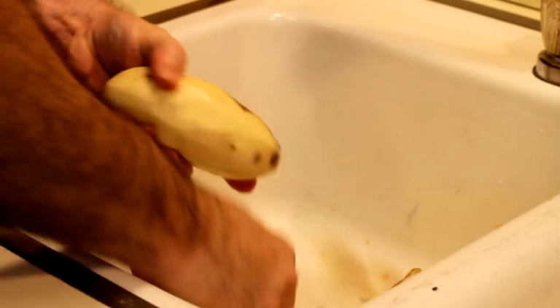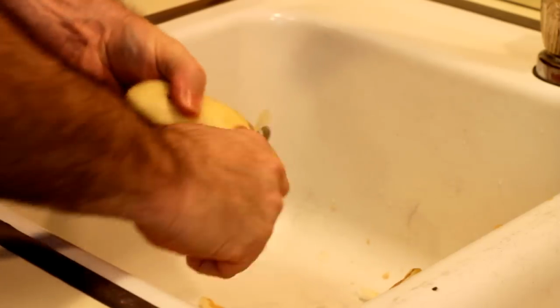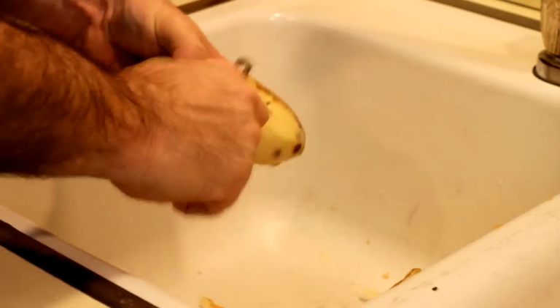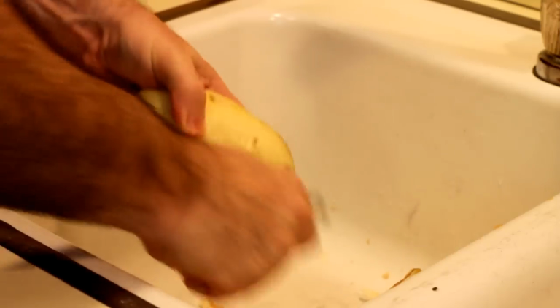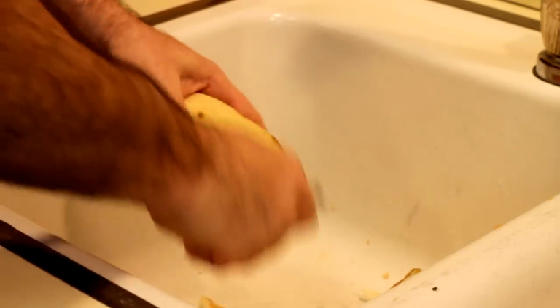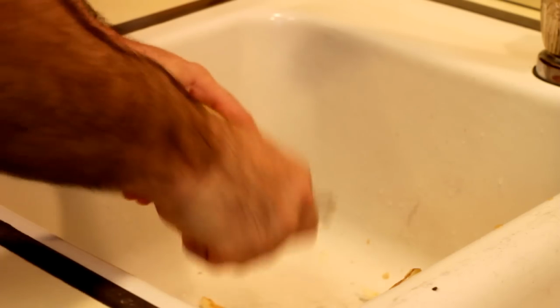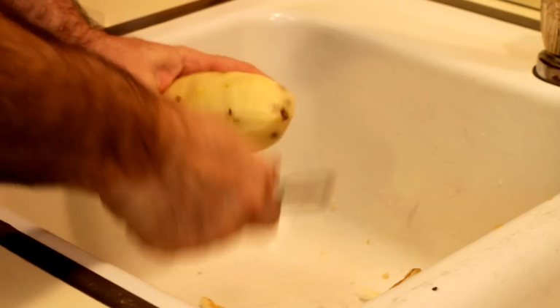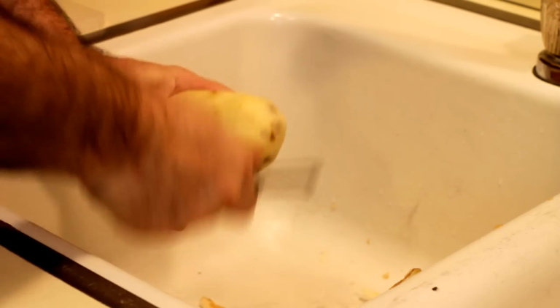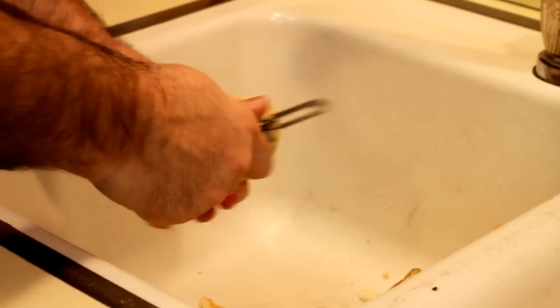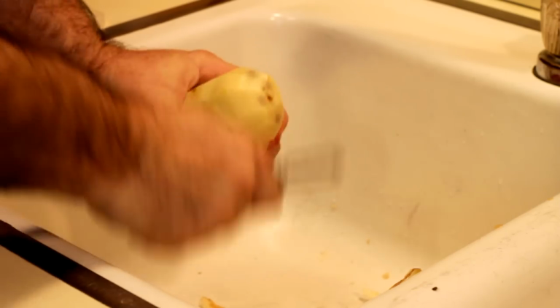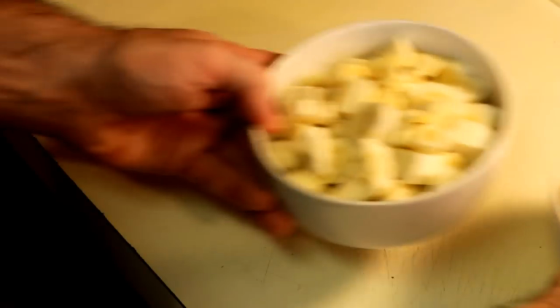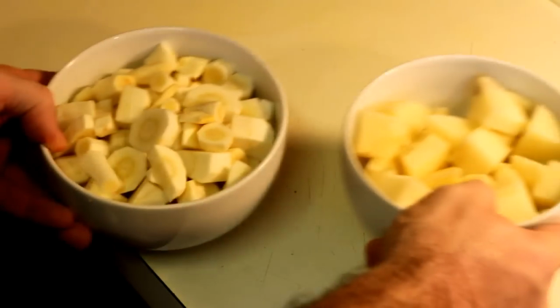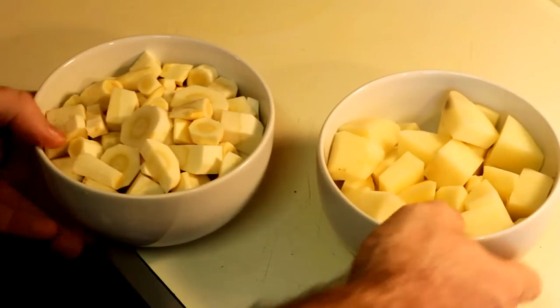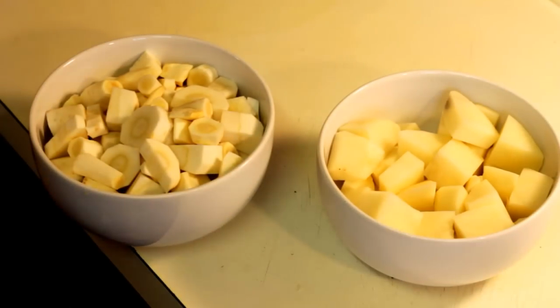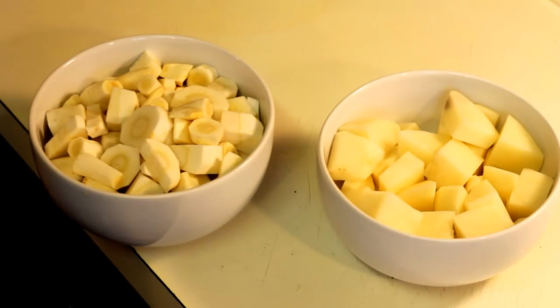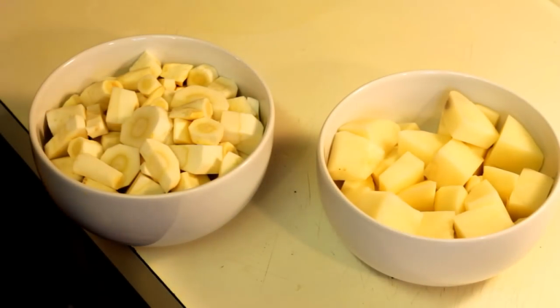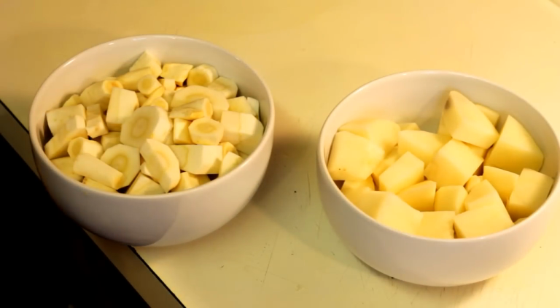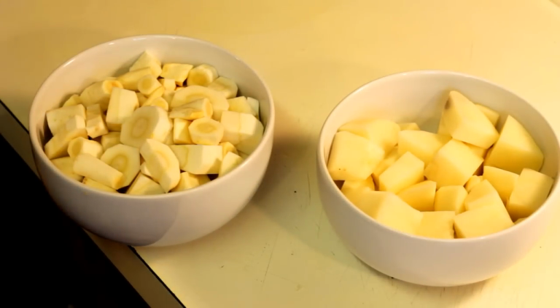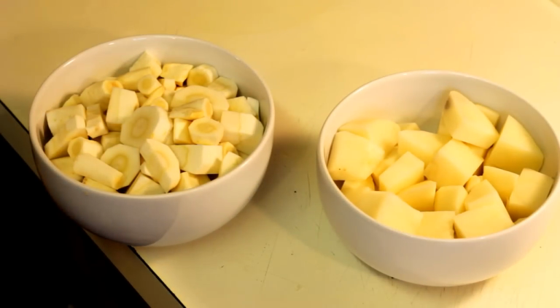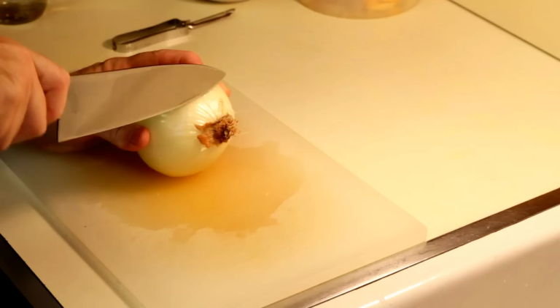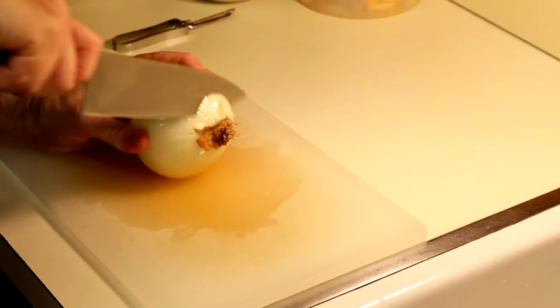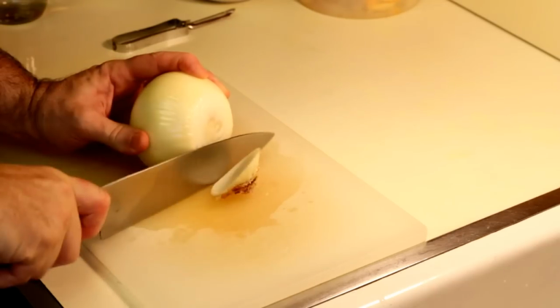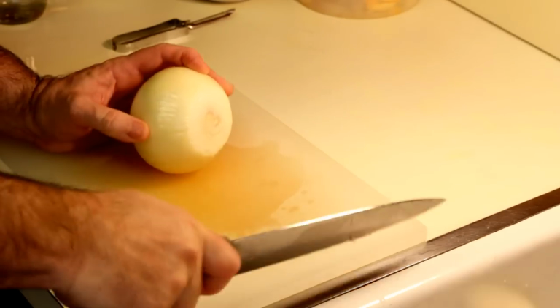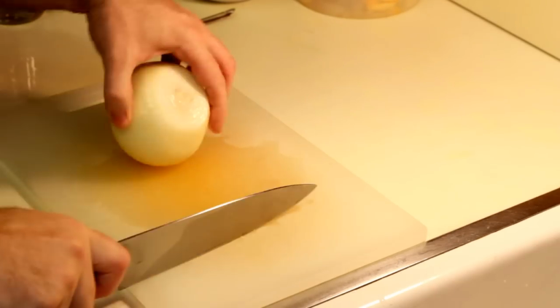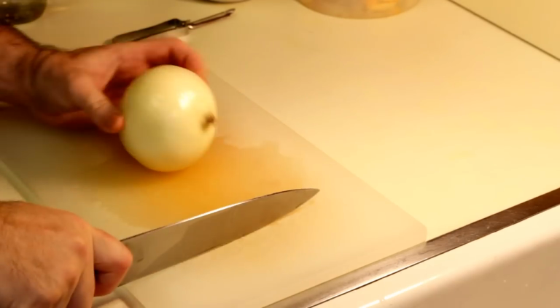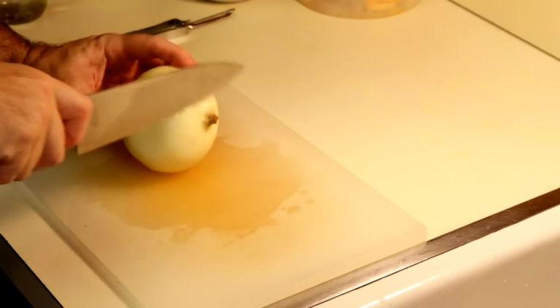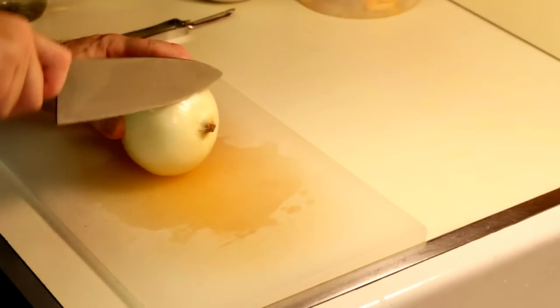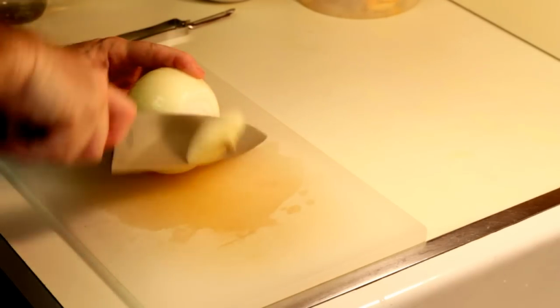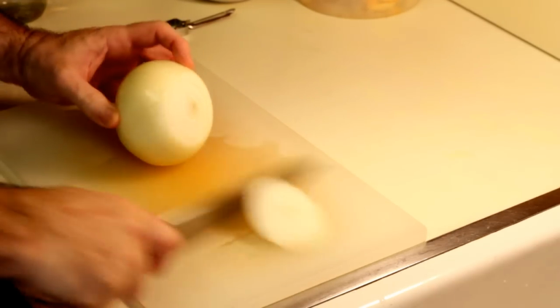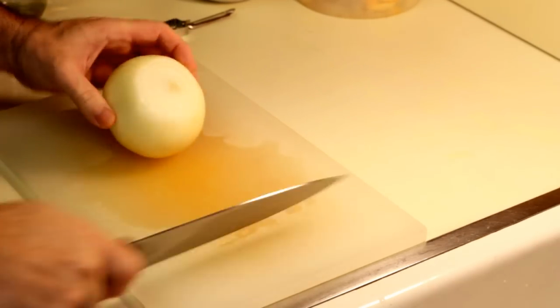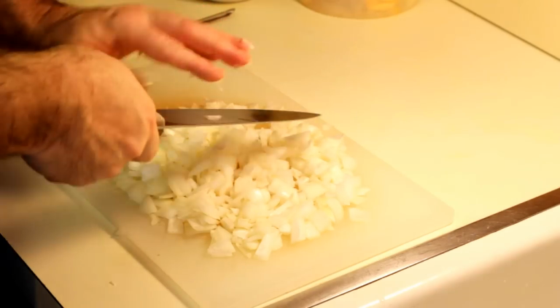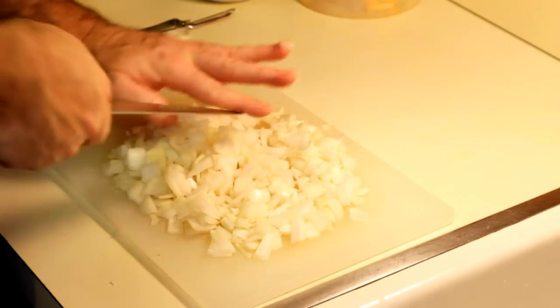We're going to peel us up a potato and go ahead and cube that and throw it in the soup too, because parsnip can have a strong flavor and this will help to even it out. We're going to chop us up an onion and throw it in there too, because it's soup and that's what you do.